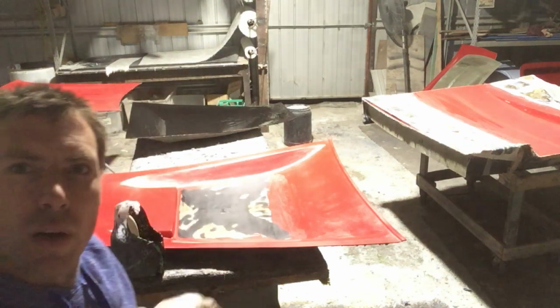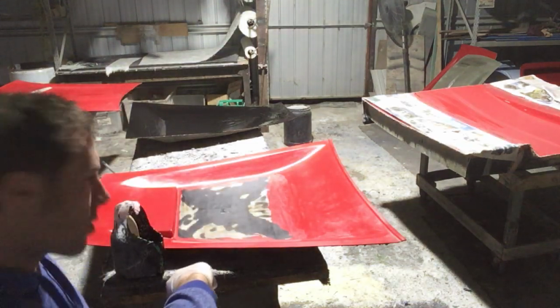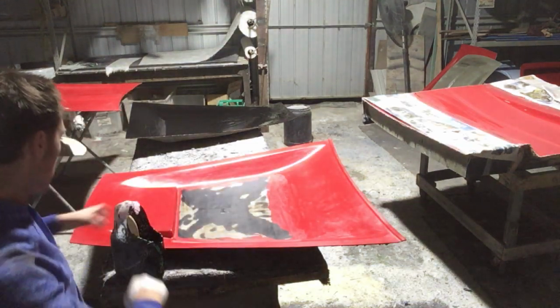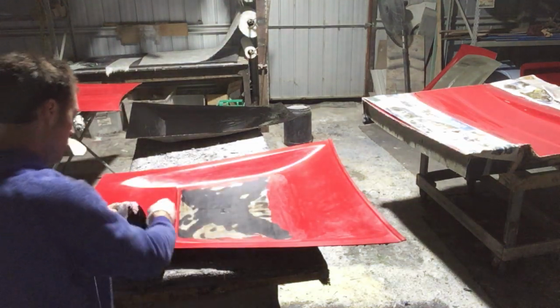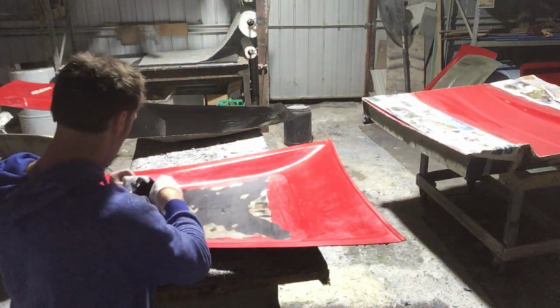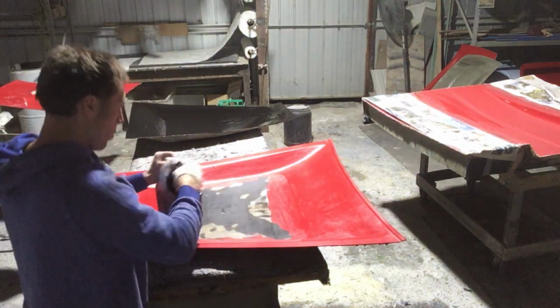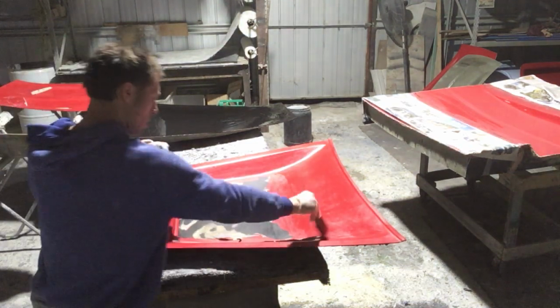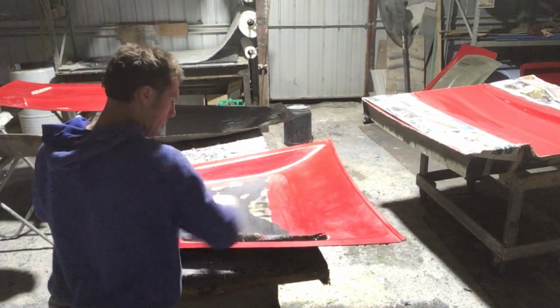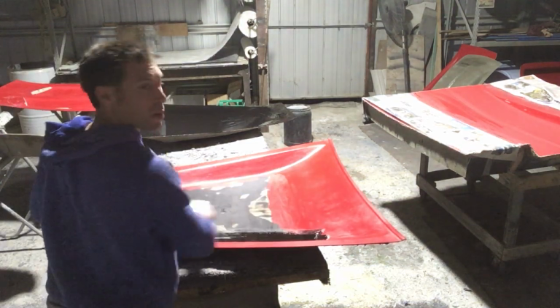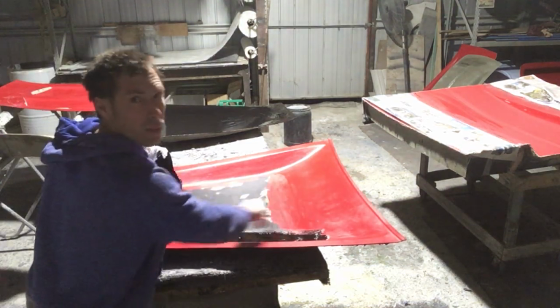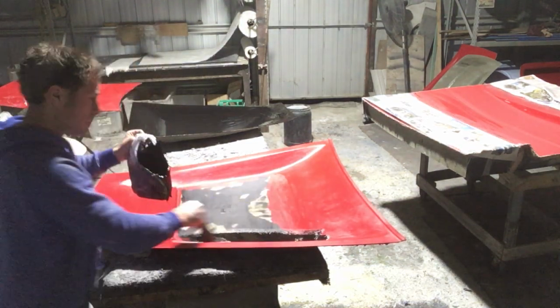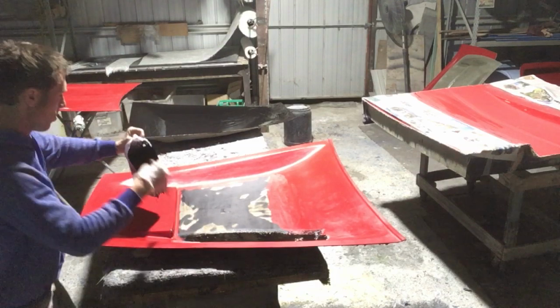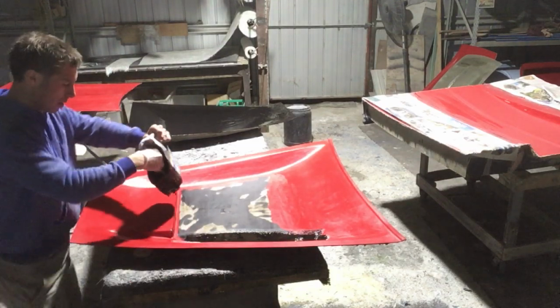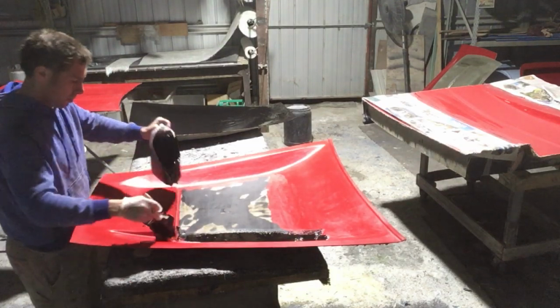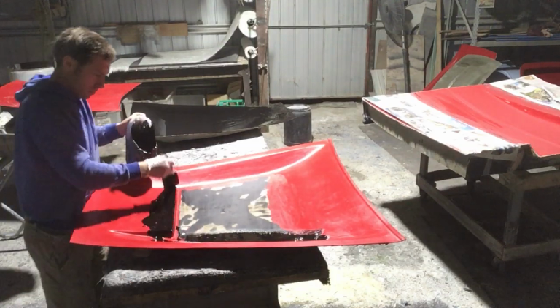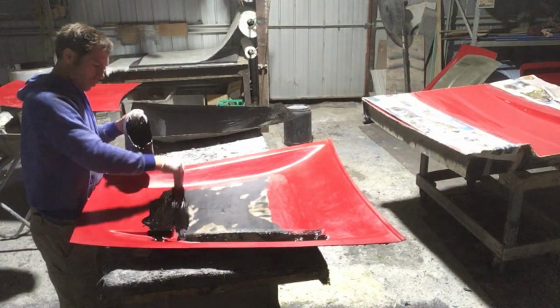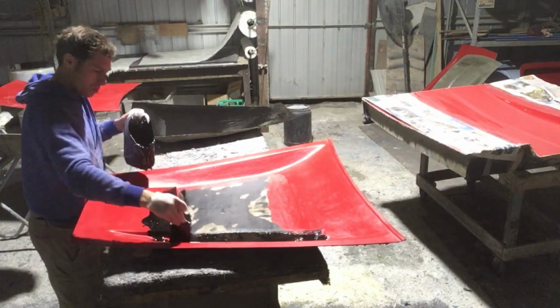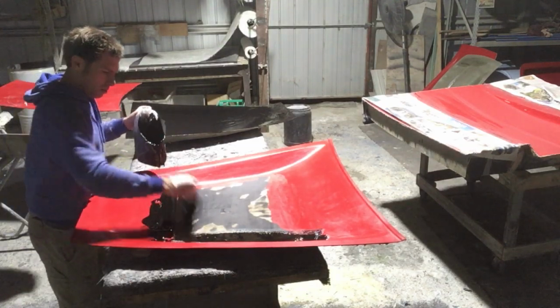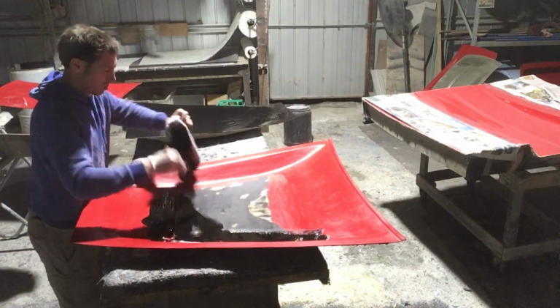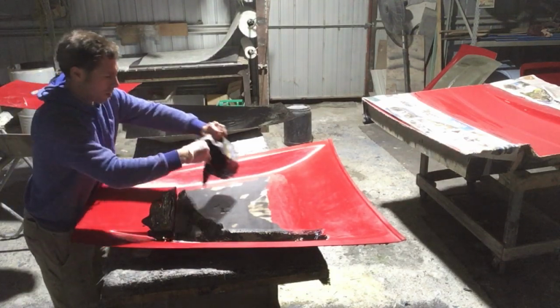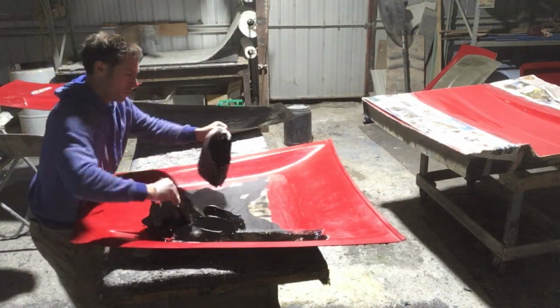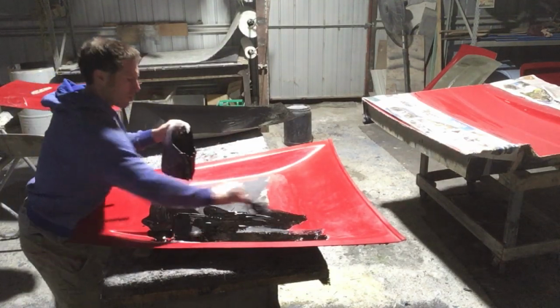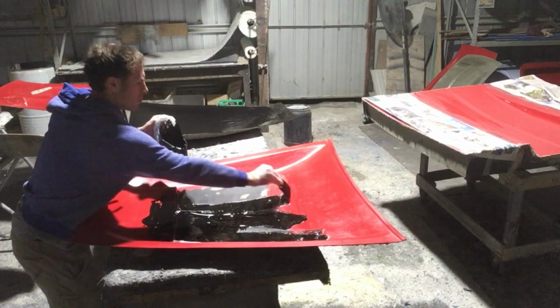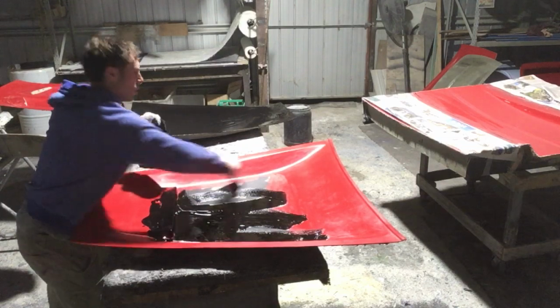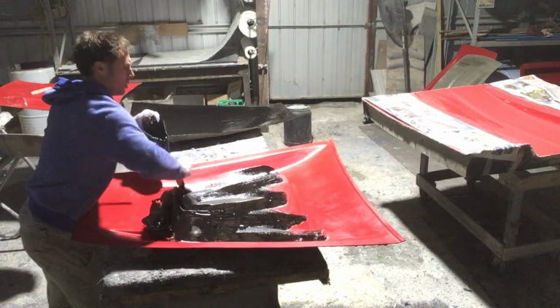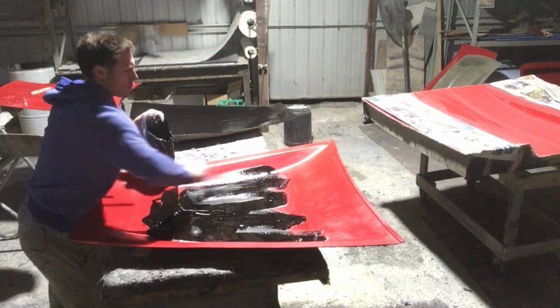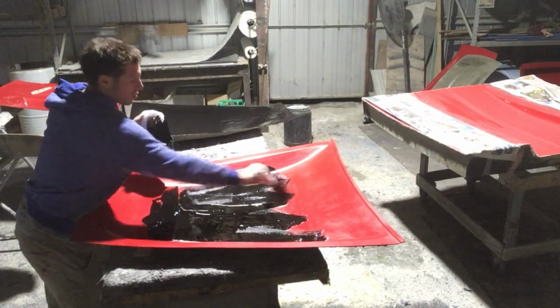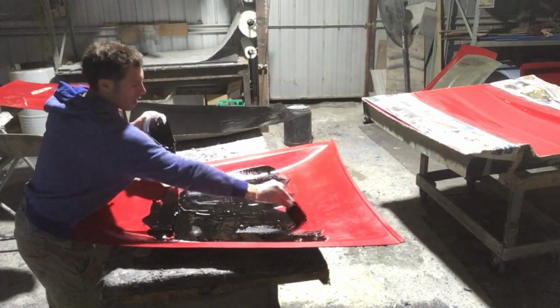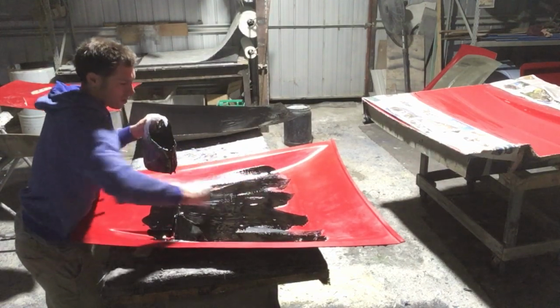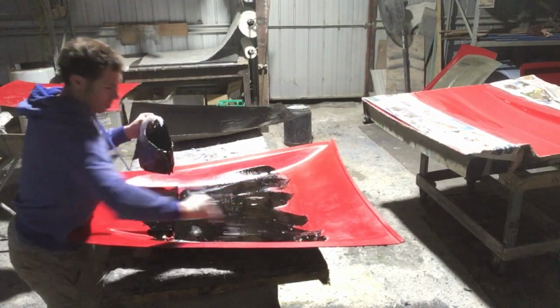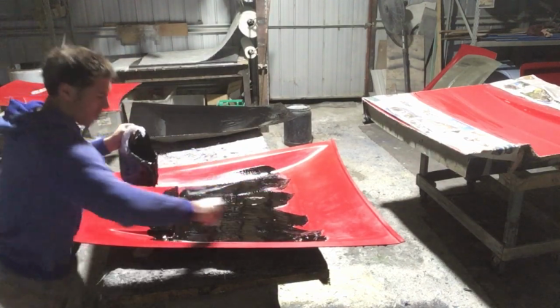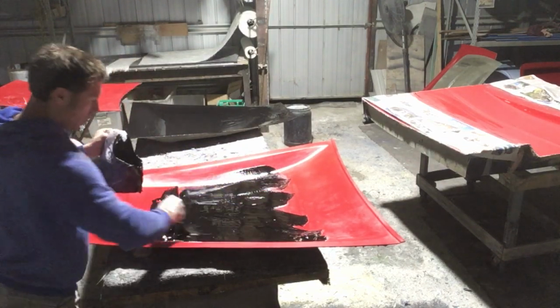Hey folks, Ben from the Fiberglass Factory. We are just getting prepared at the moment for a big day. I'm just gel coating most of the parts that we're doing for the day.